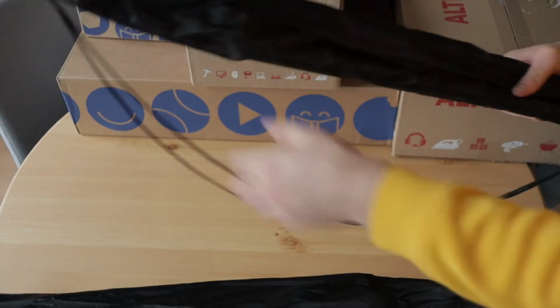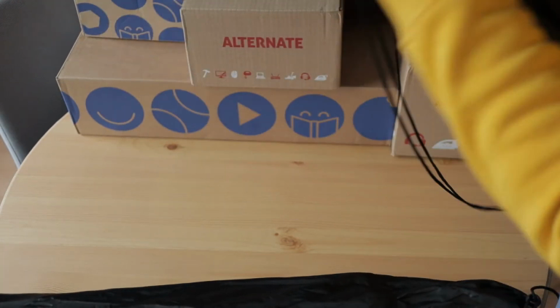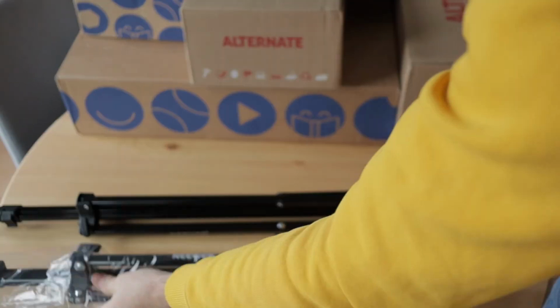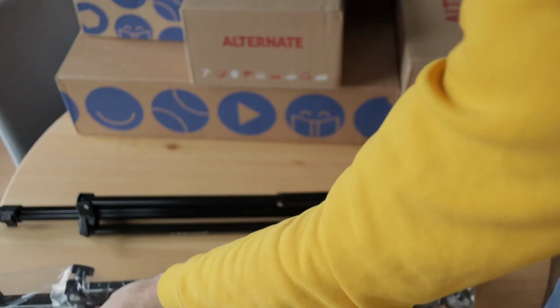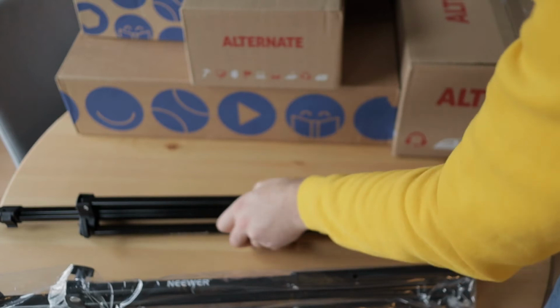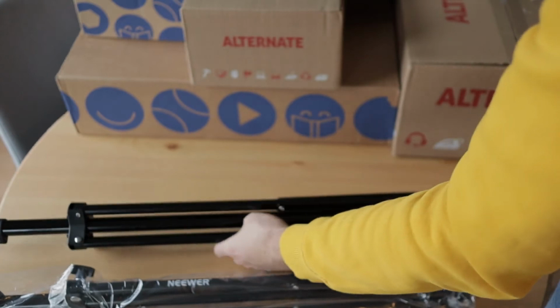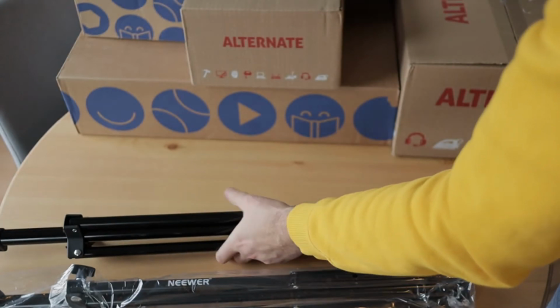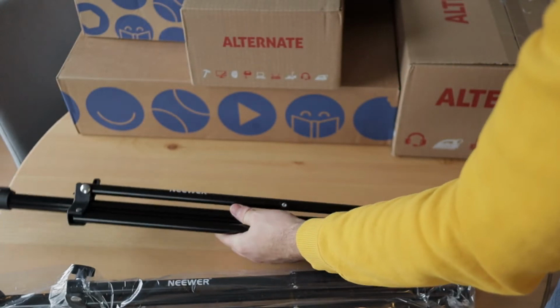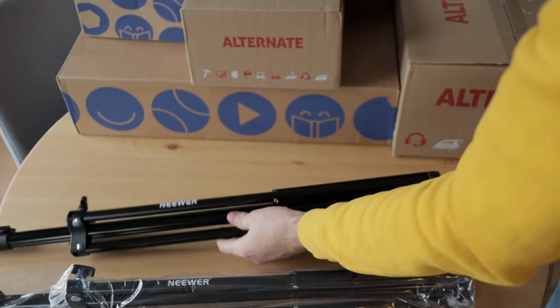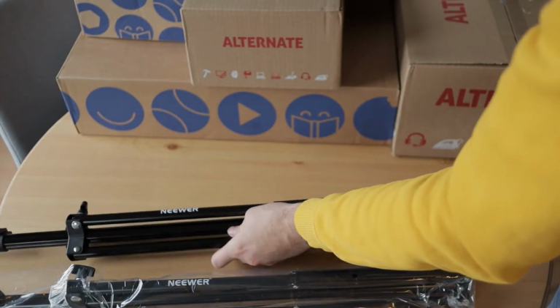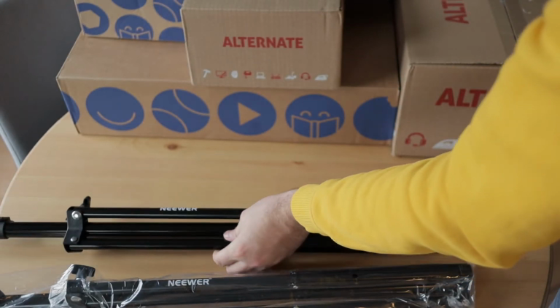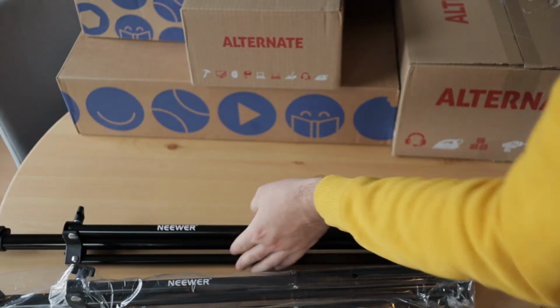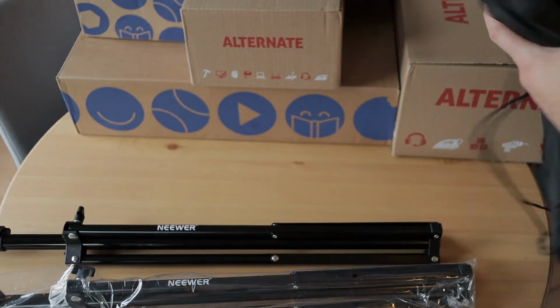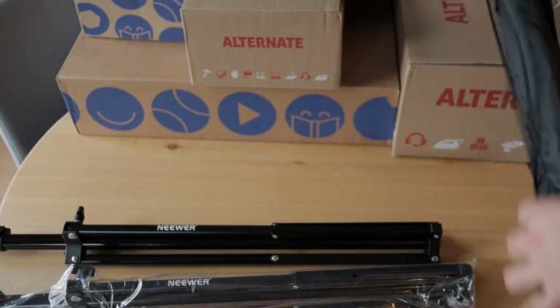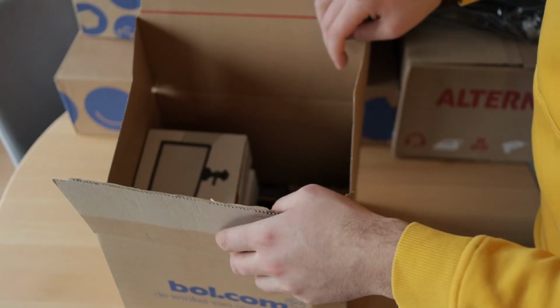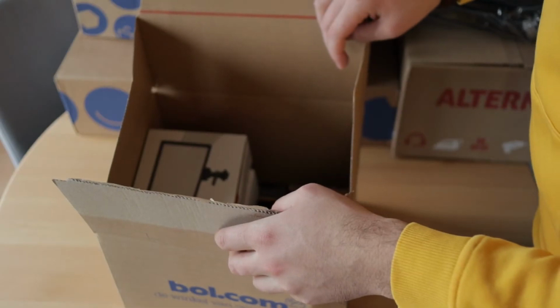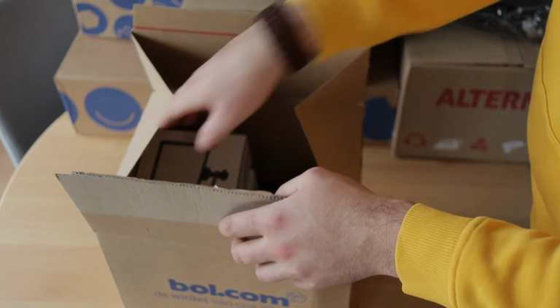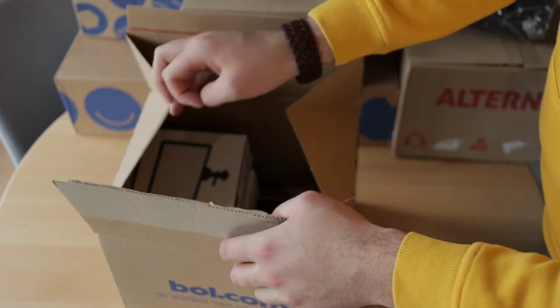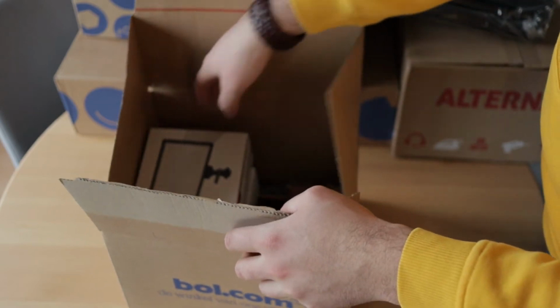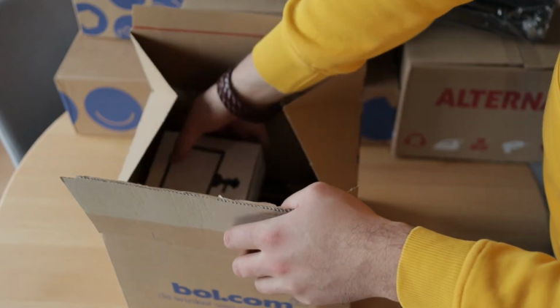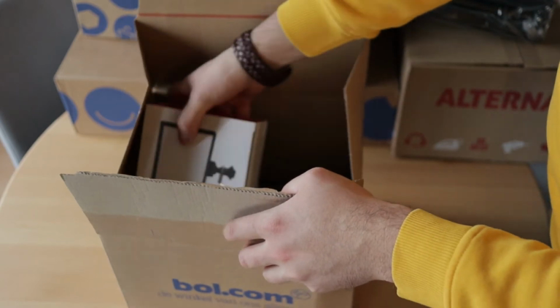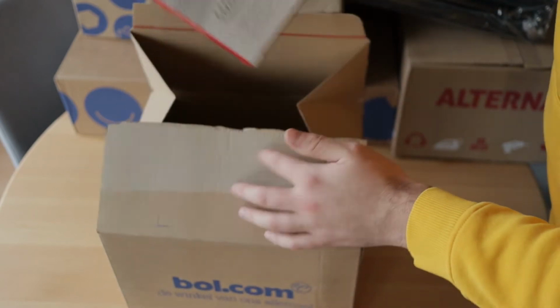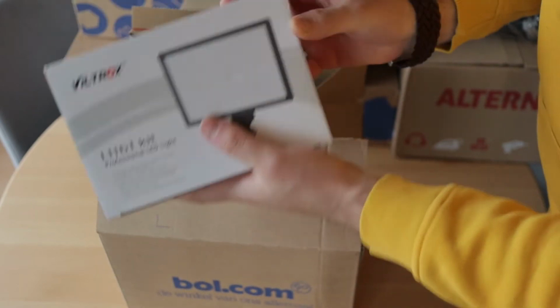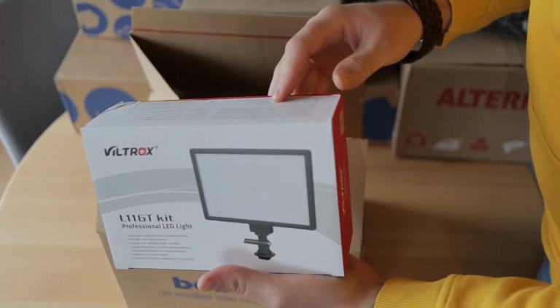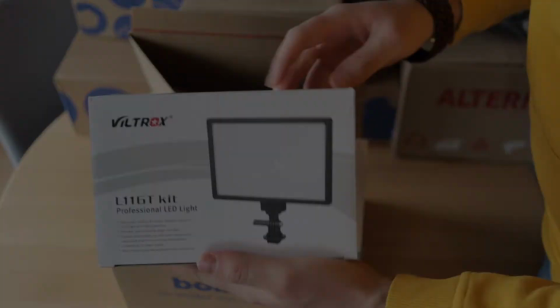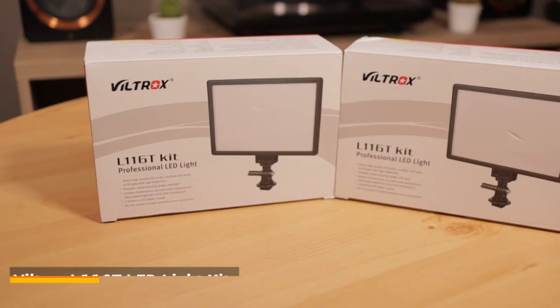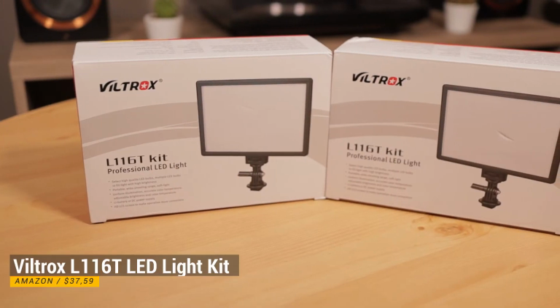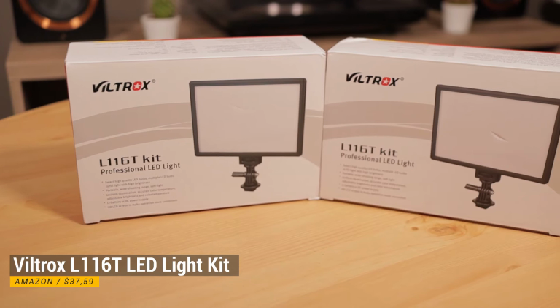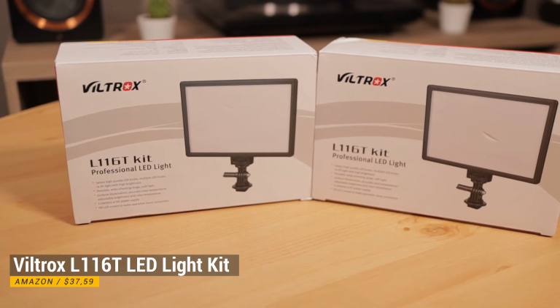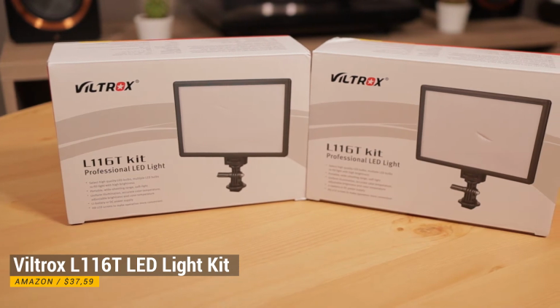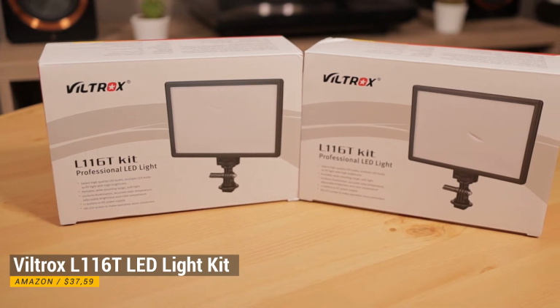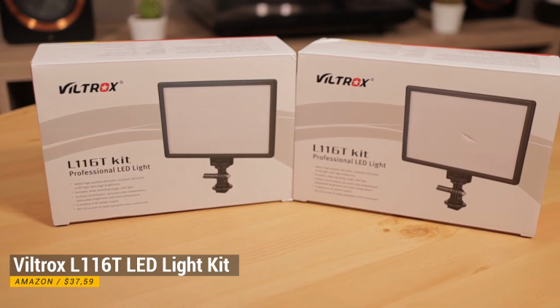I've wanted to improve my lighting in videos for a long time, so I bought these two newer stands. I can easily put two lights on them, and for lighting I chose the Viltrox L116T LED lights. They offer enough light and they are only around 40 dollars.